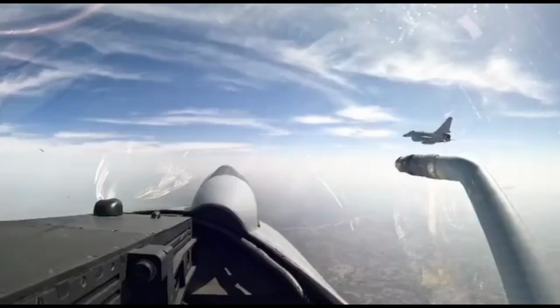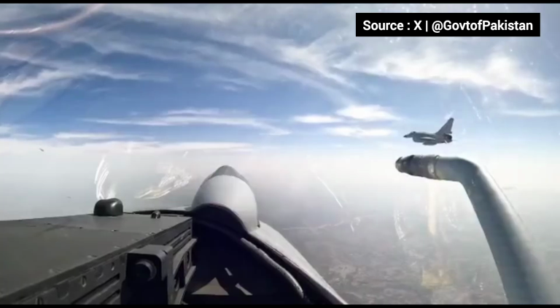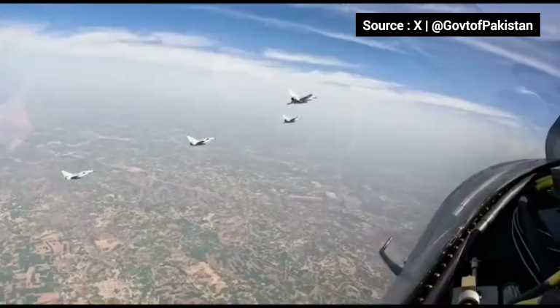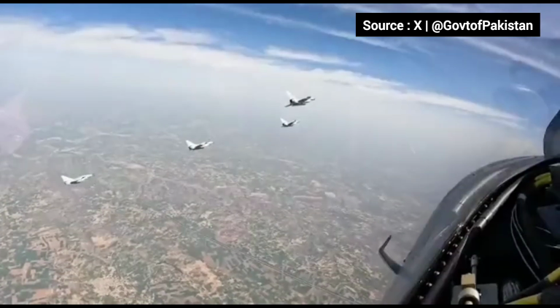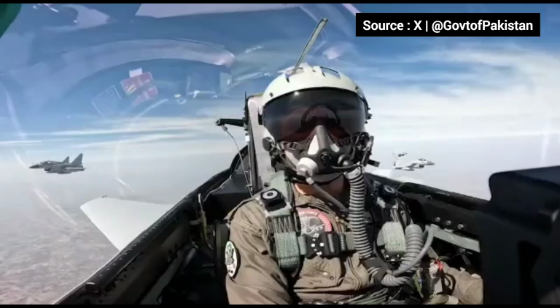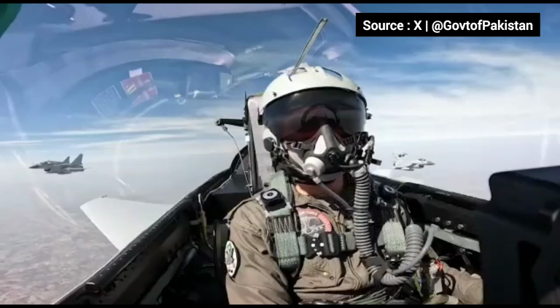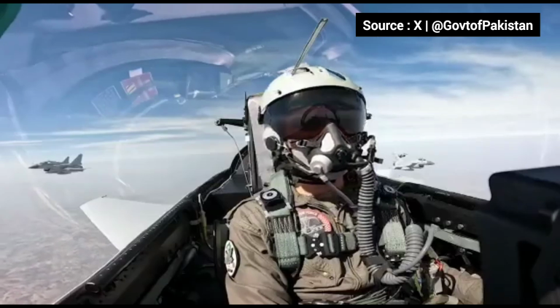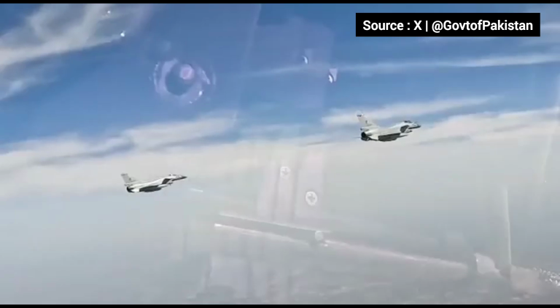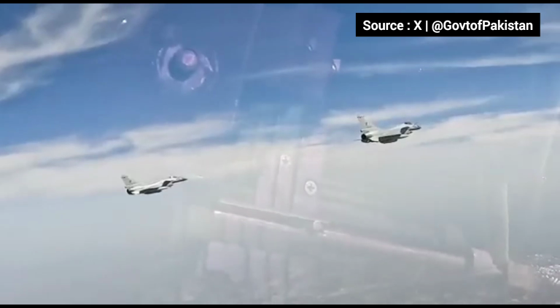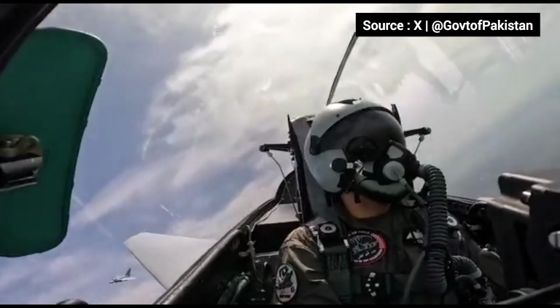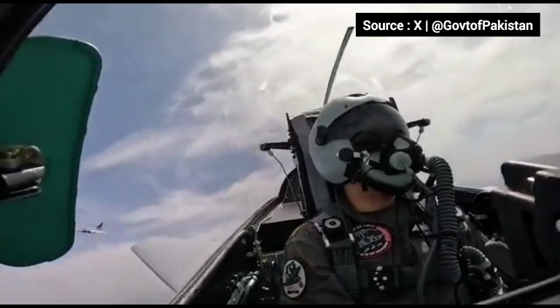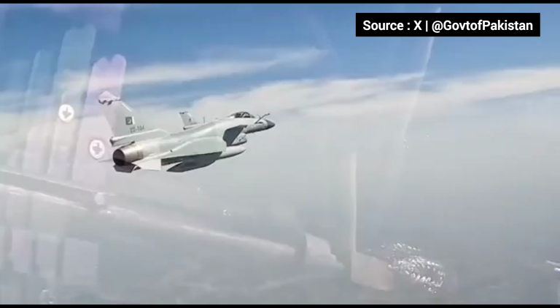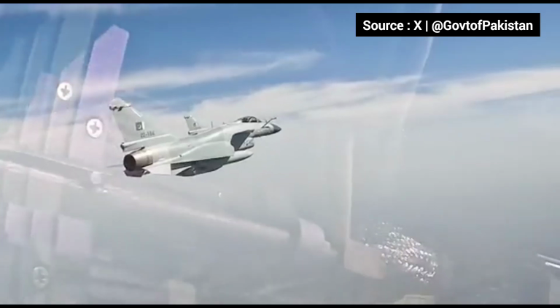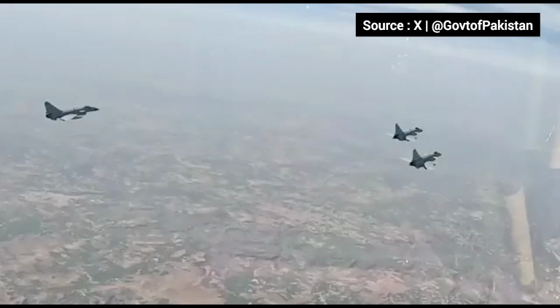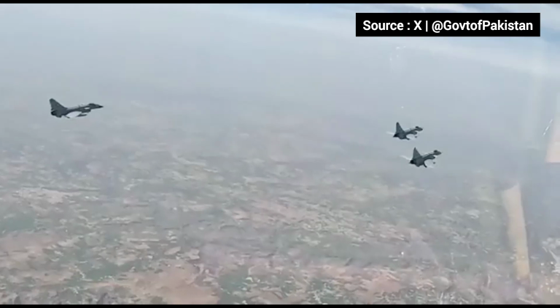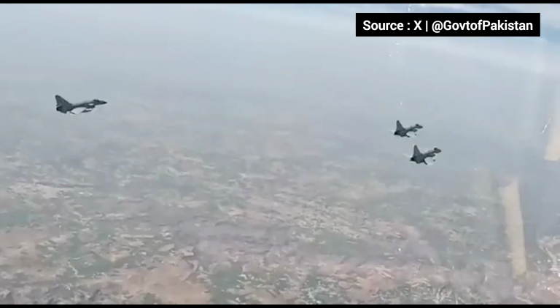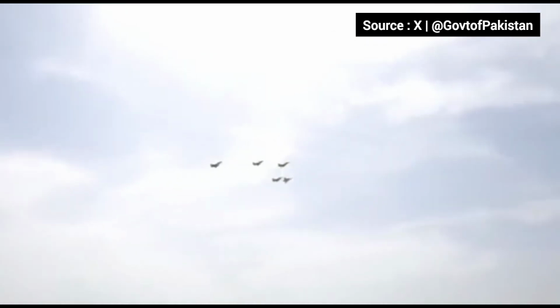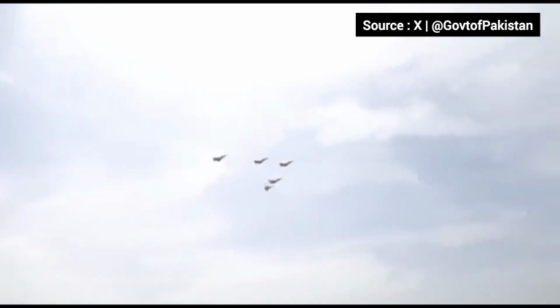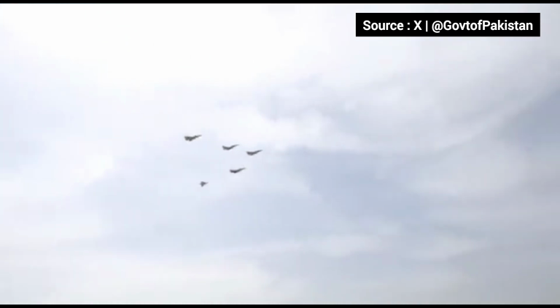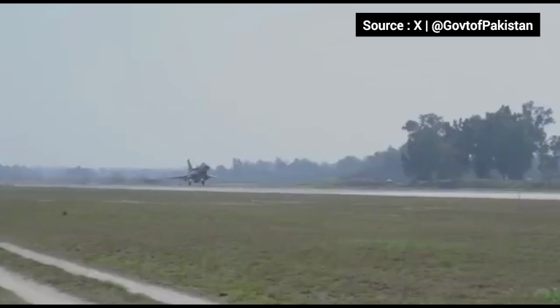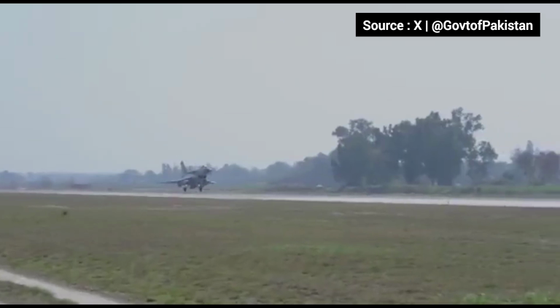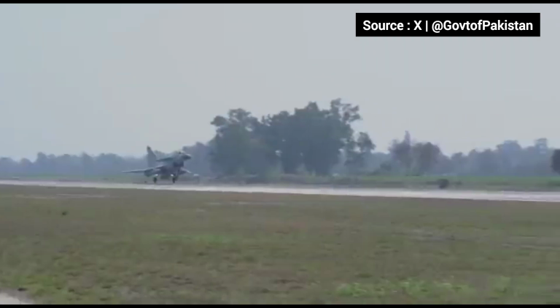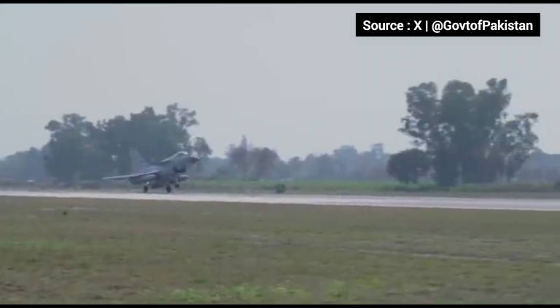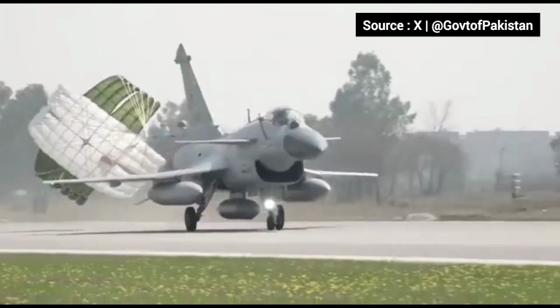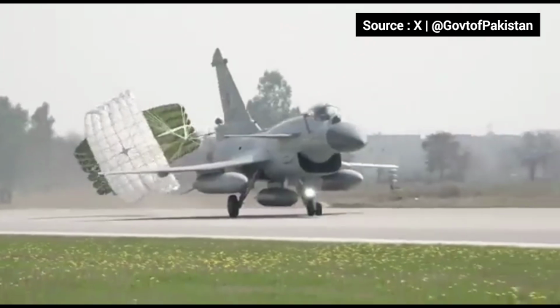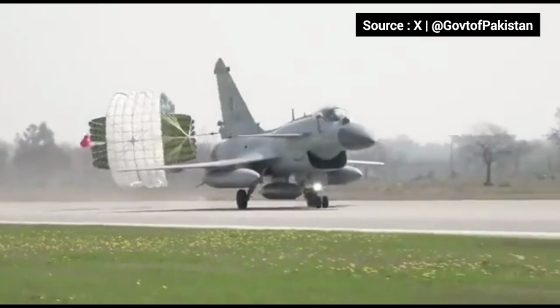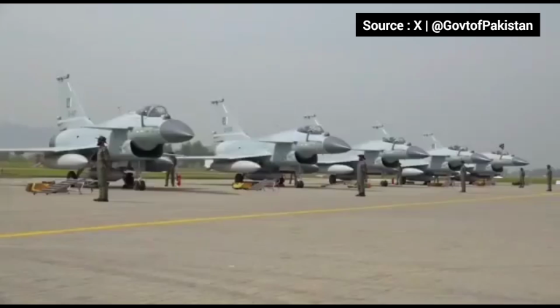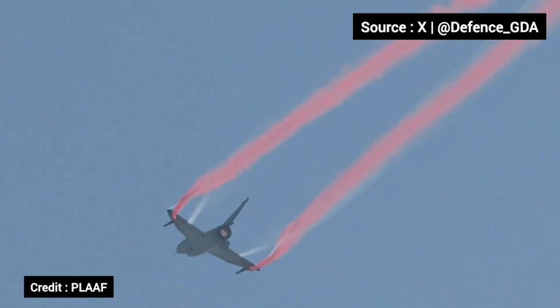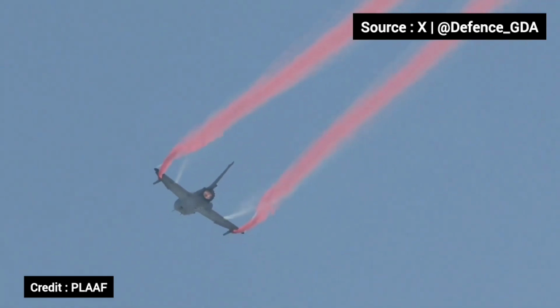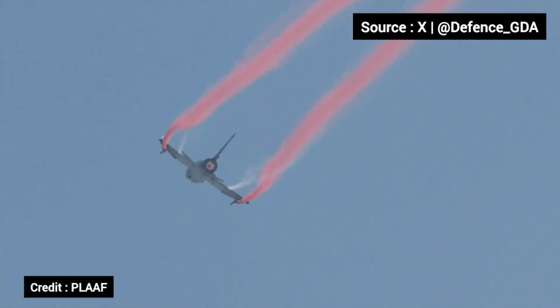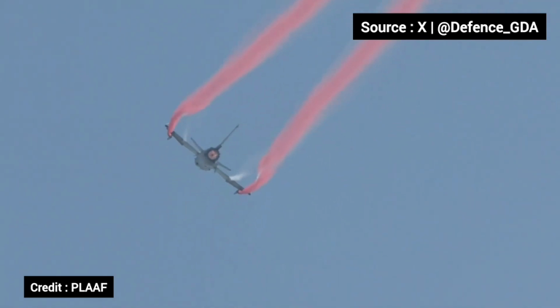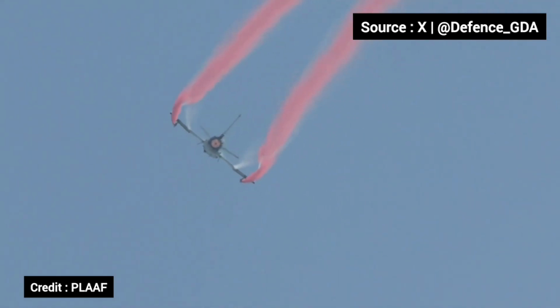The J-10C has not yet been tested in real combat, but it plays a key role in China's air force and was recently inducted by Pakistan to counter India's Rafales. It represents a growing trend of high-tech Chinese exports.